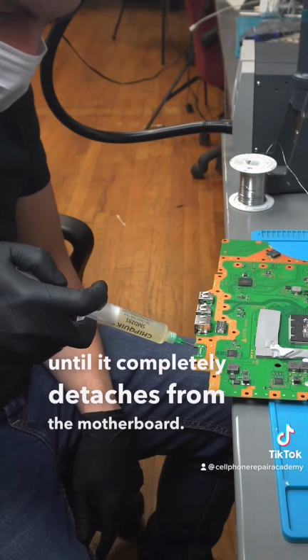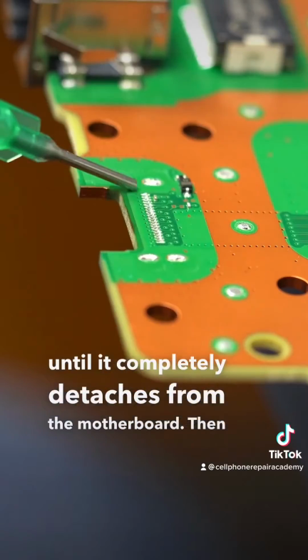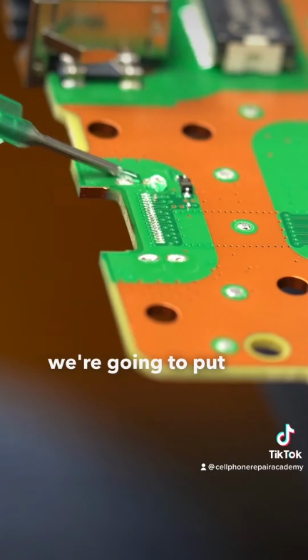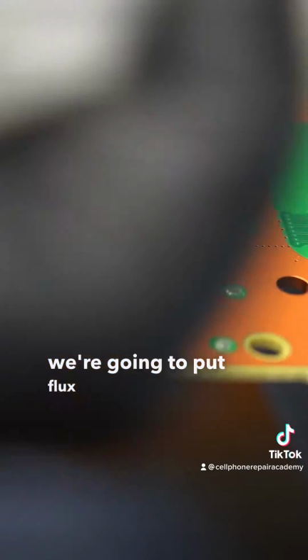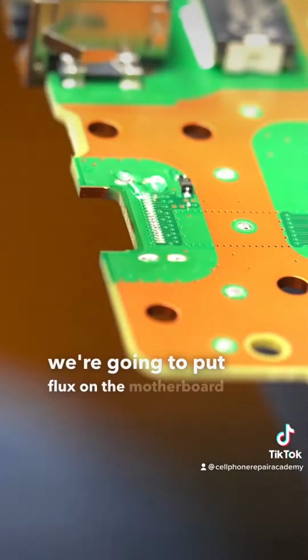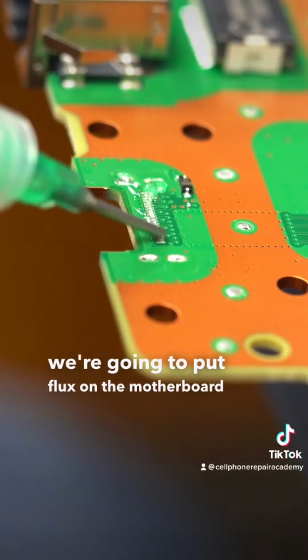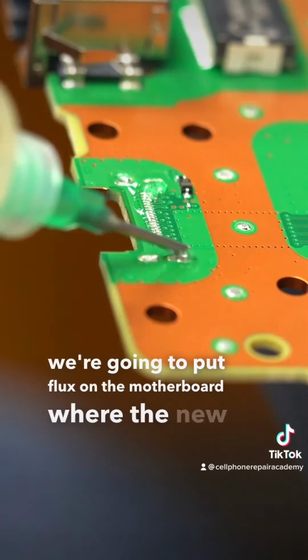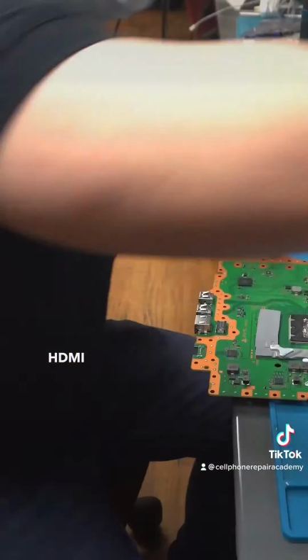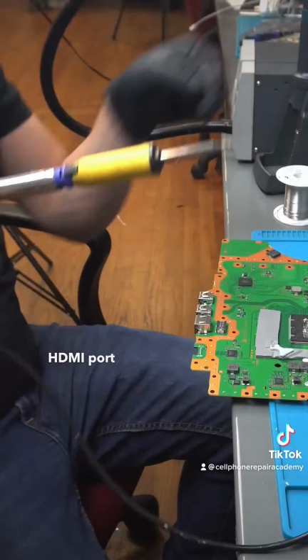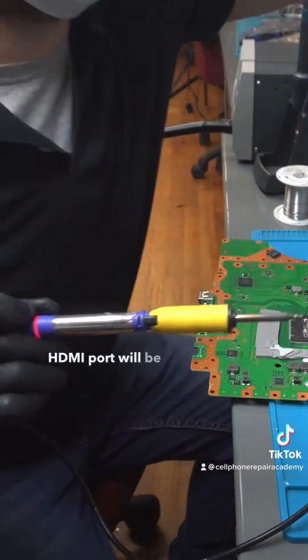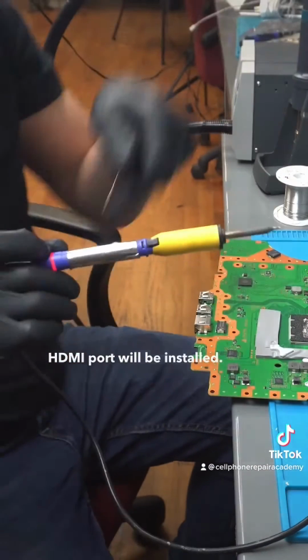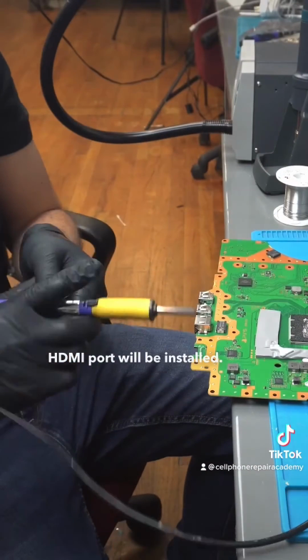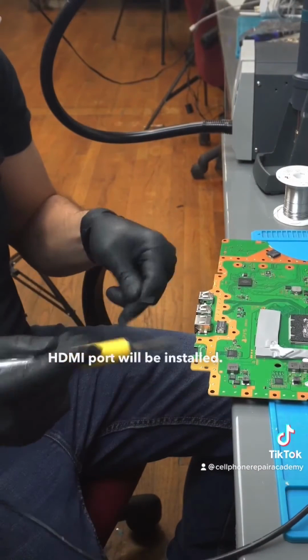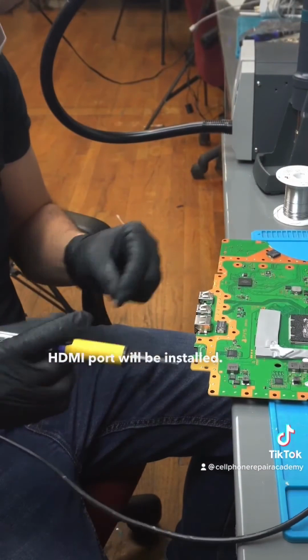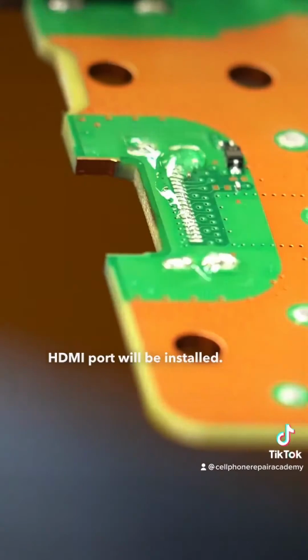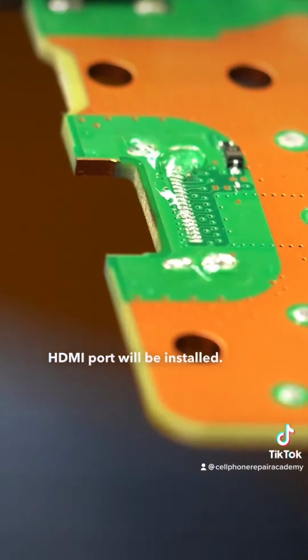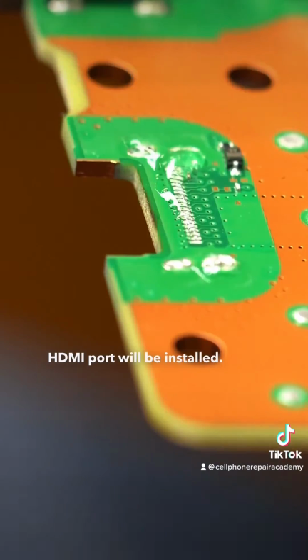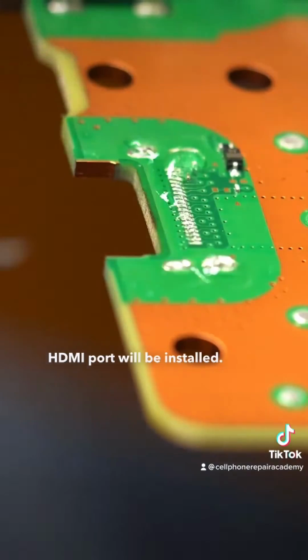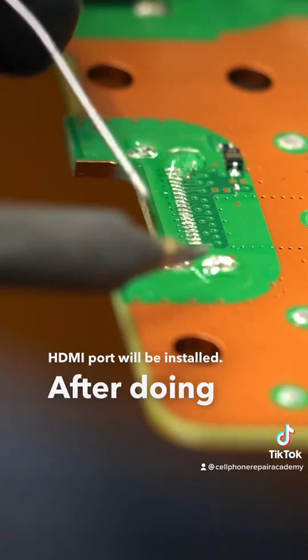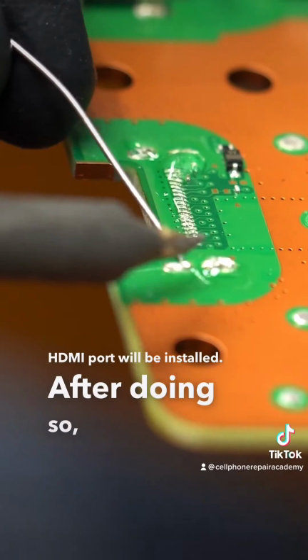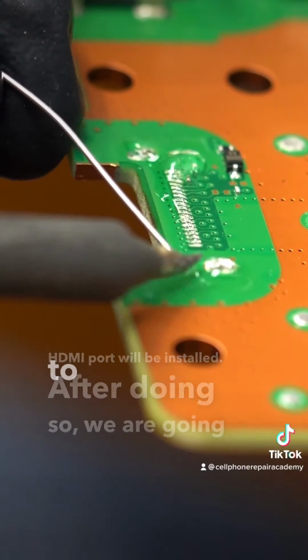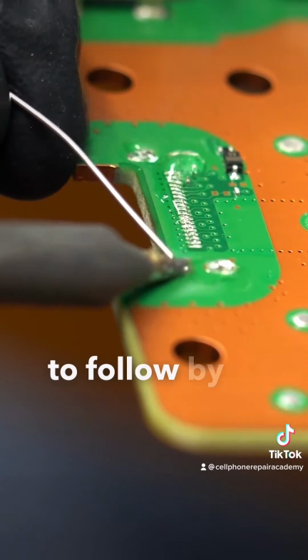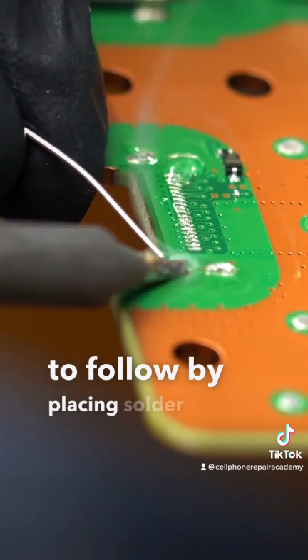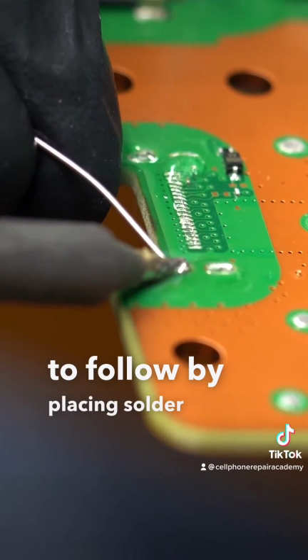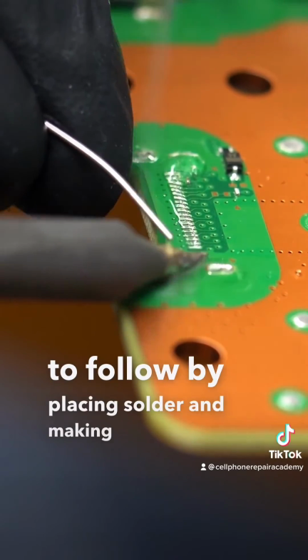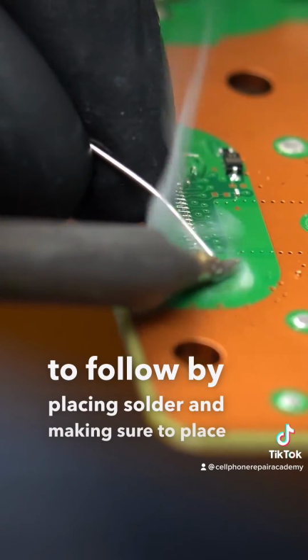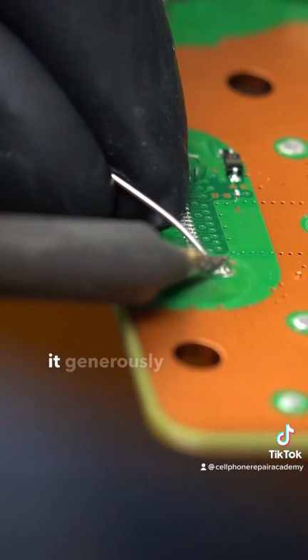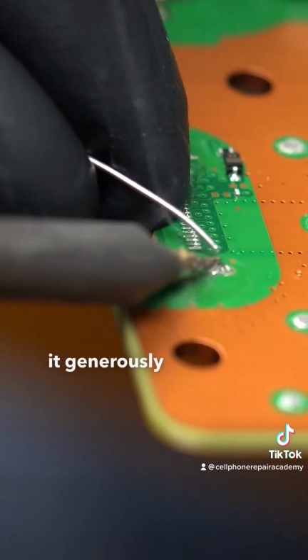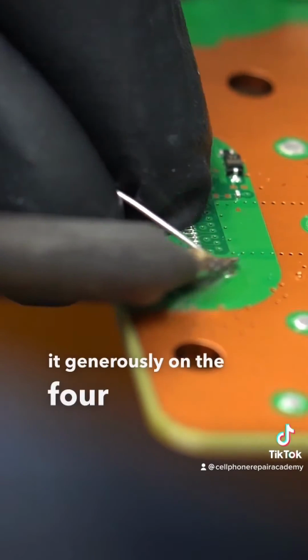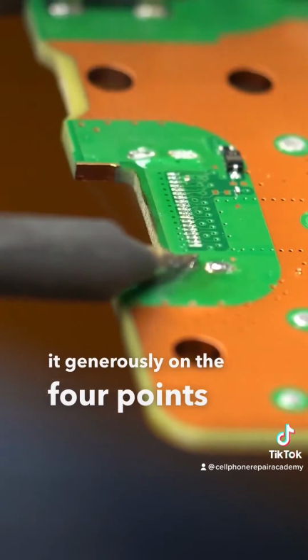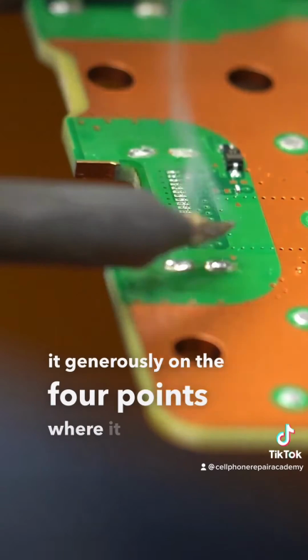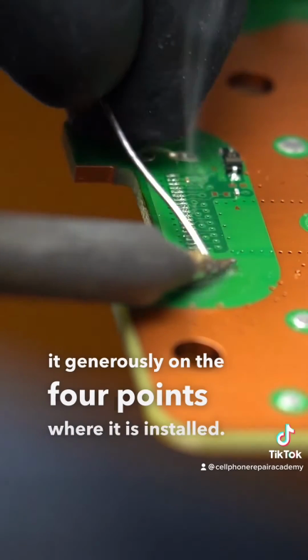Then we're going to put flux on the motherboard where the new HDMI port will be installed. After doing so, we follow that with solder and make sure to place it generously on the four points where it is installed.